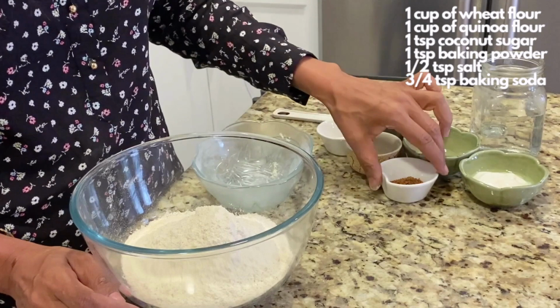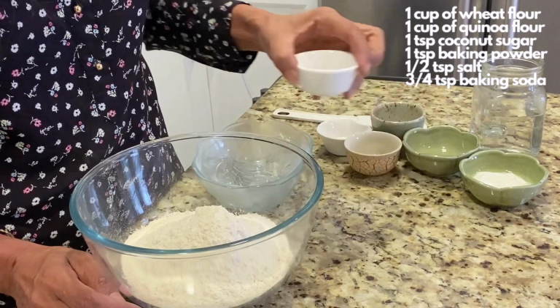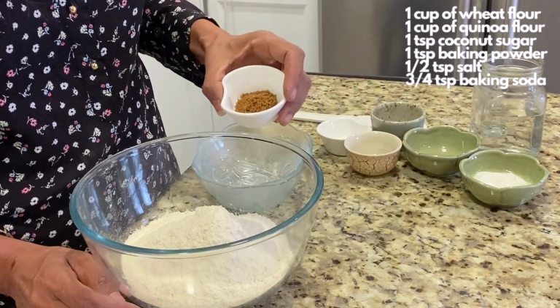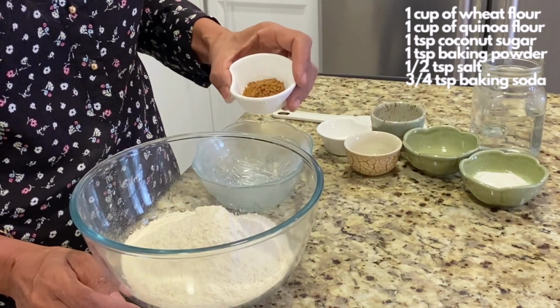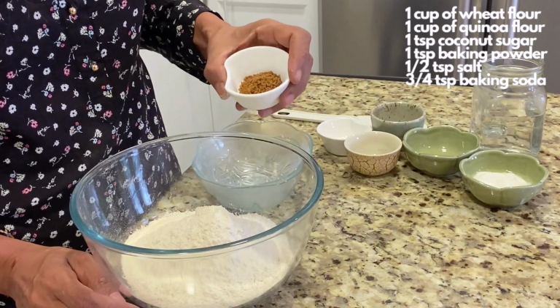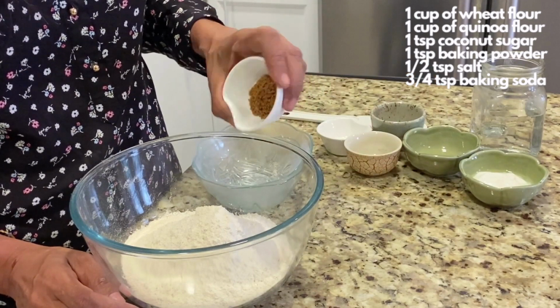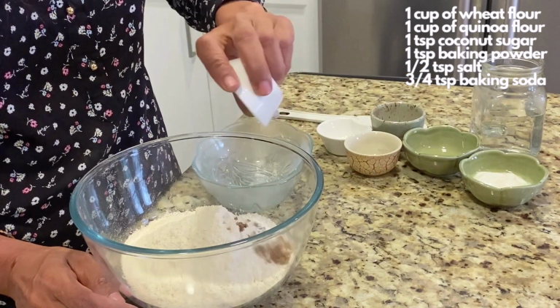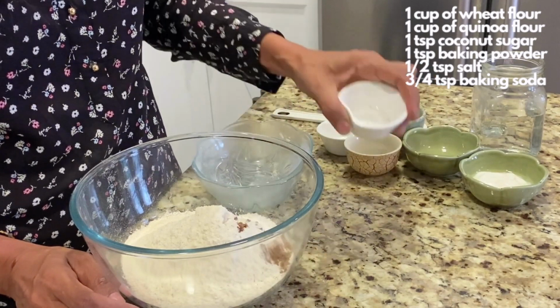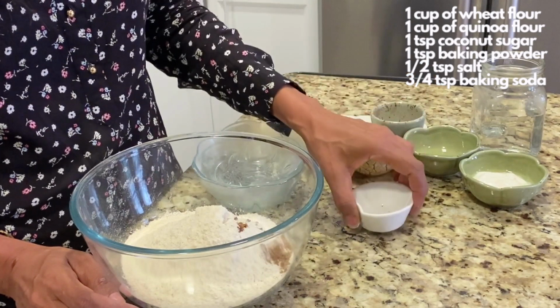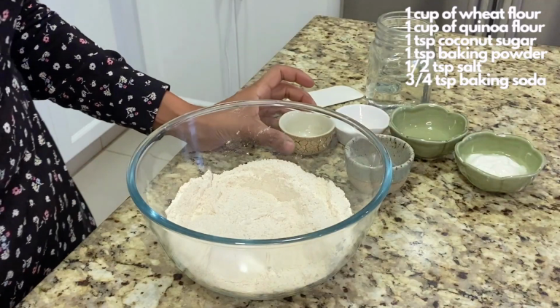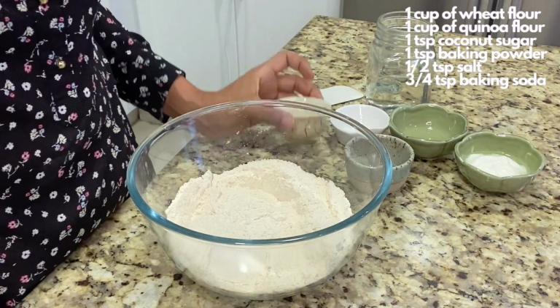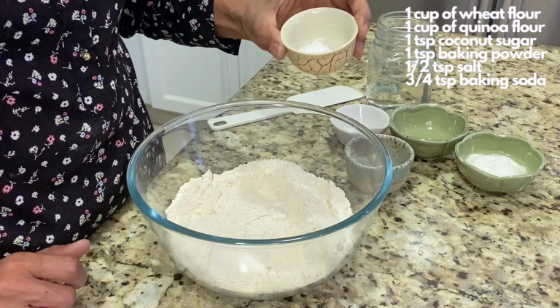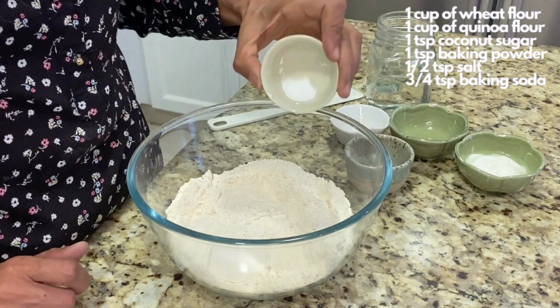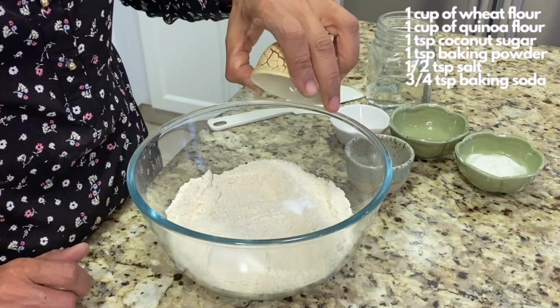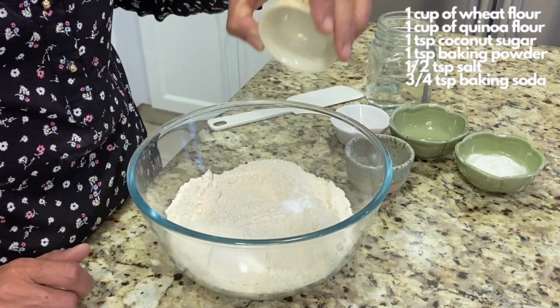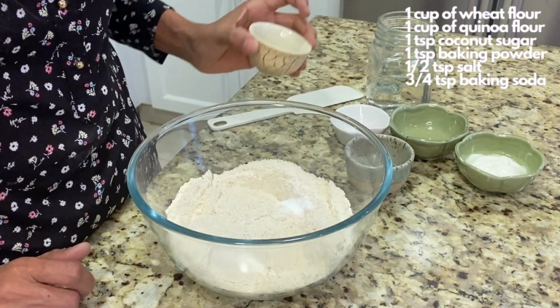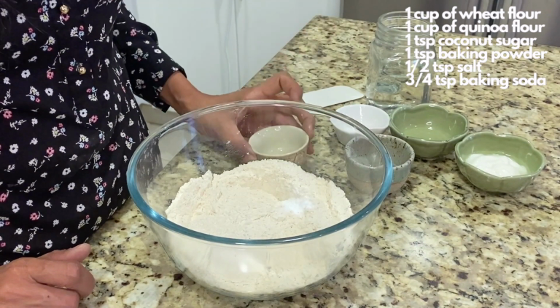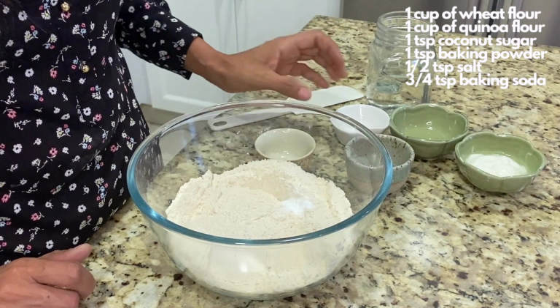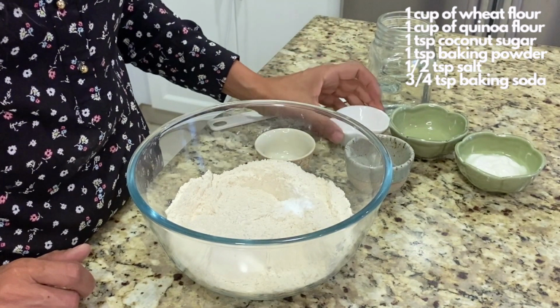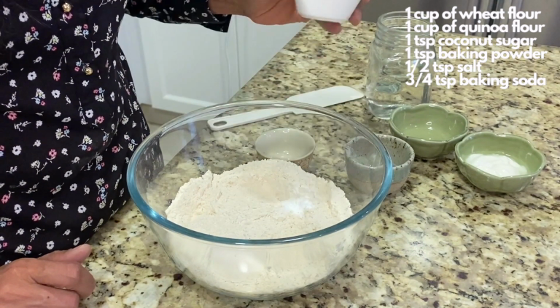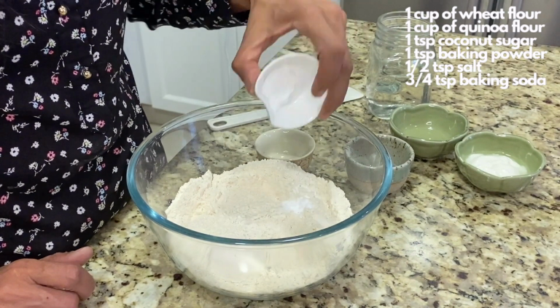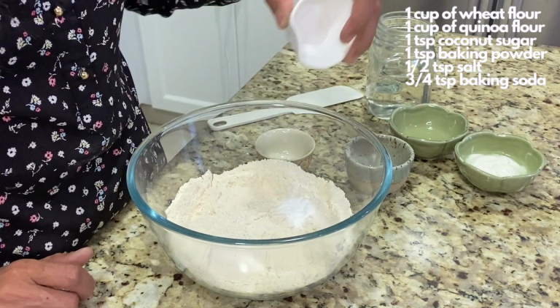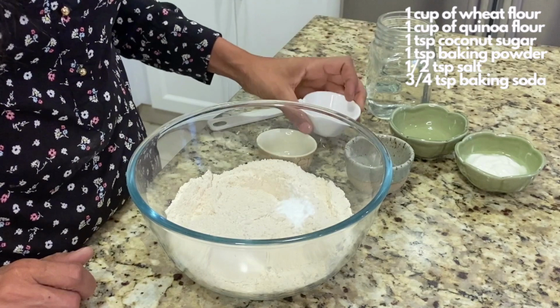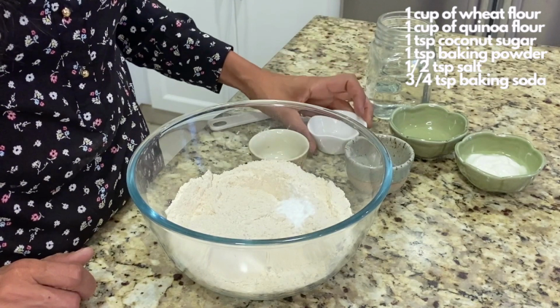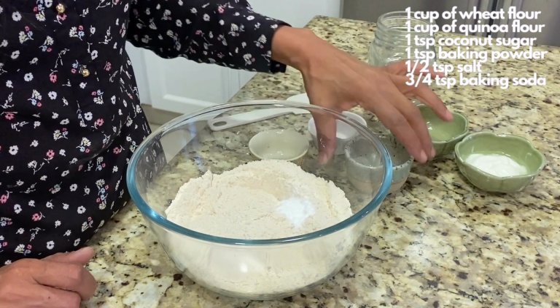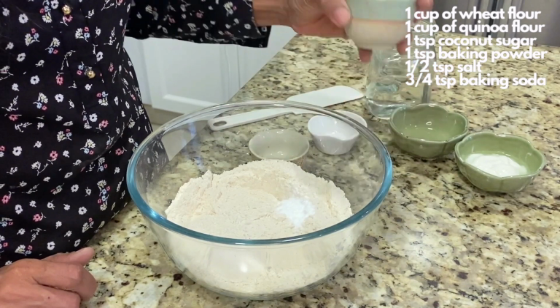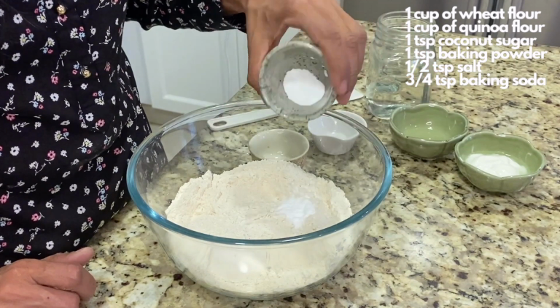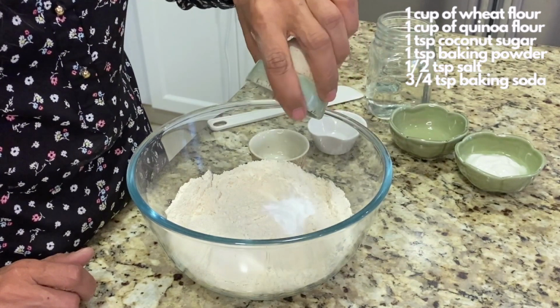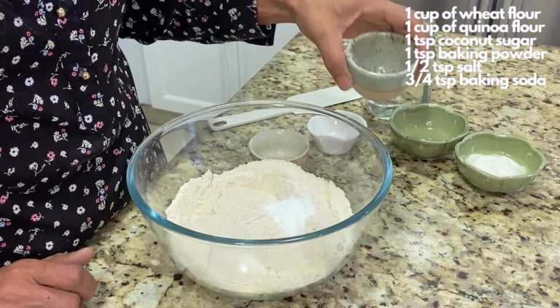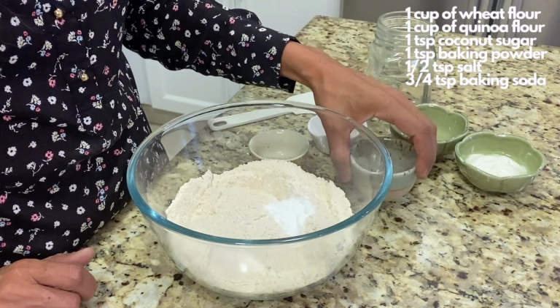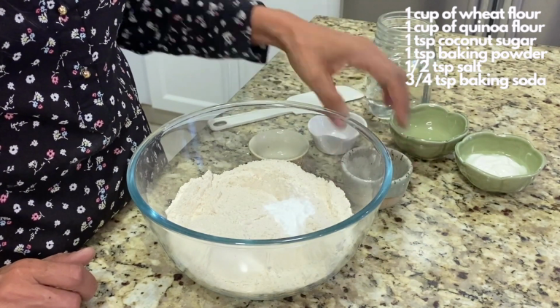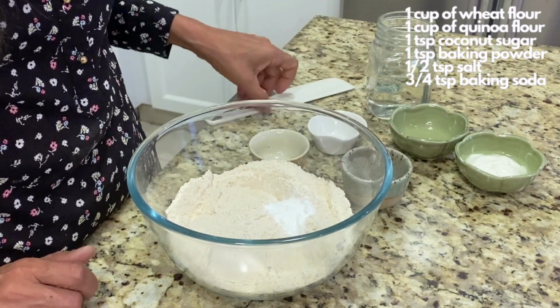One teaspoon of coconut sugar or brown sugar. We're going to put one teaspoon of baking powder, half a teaspoon of salt, three-fourths teaspoon baking soda, and give it a little mix.